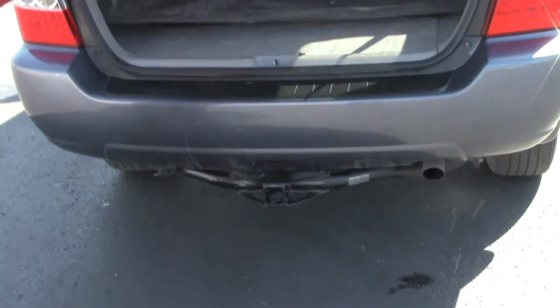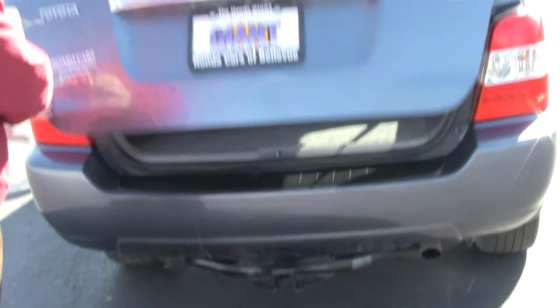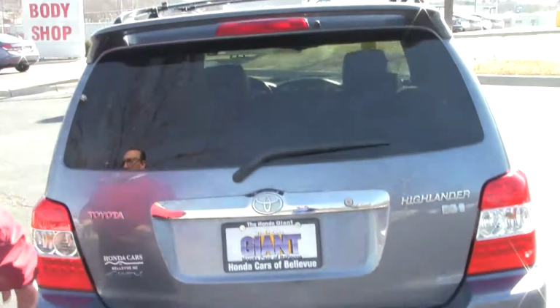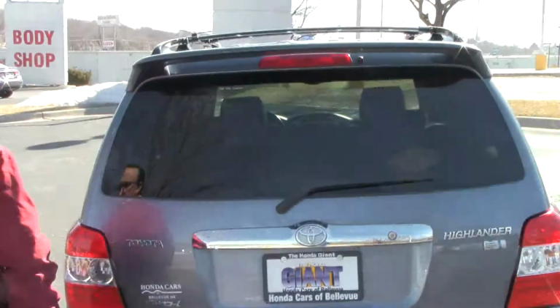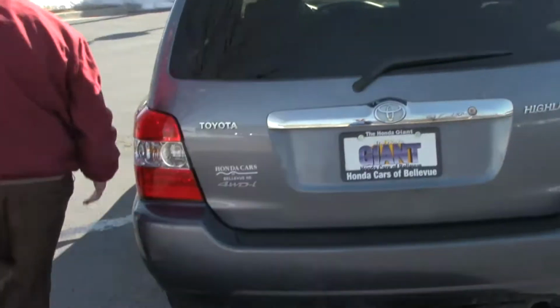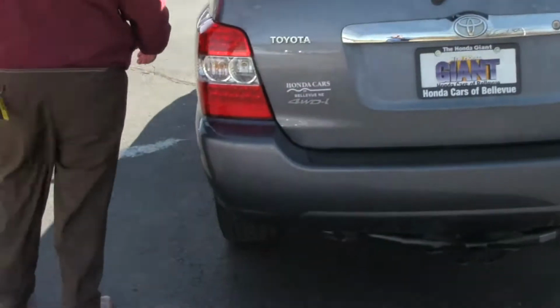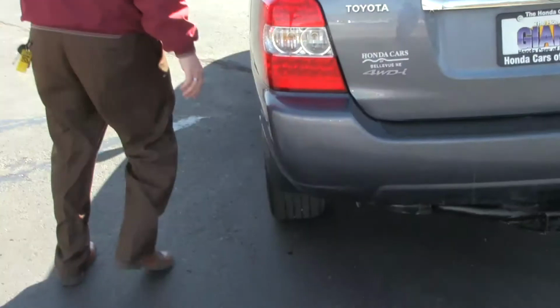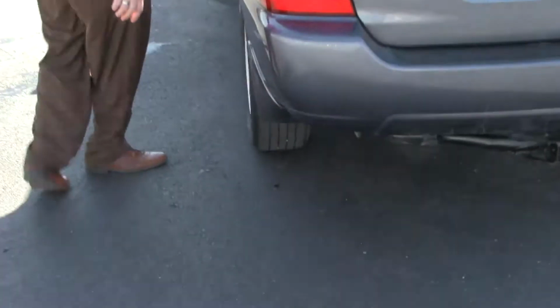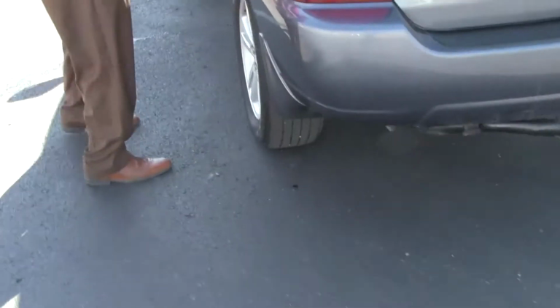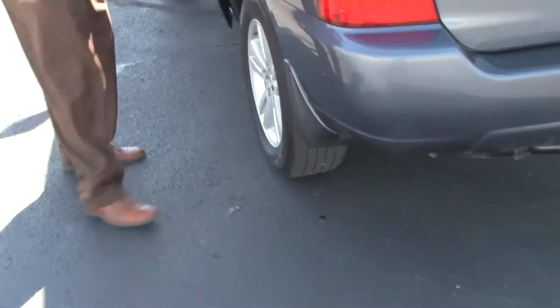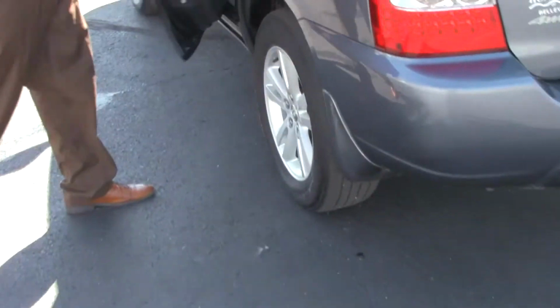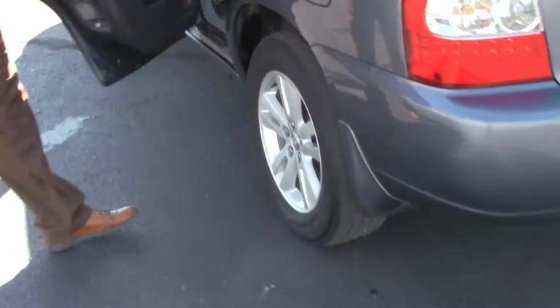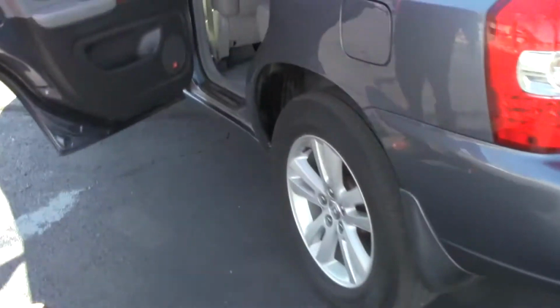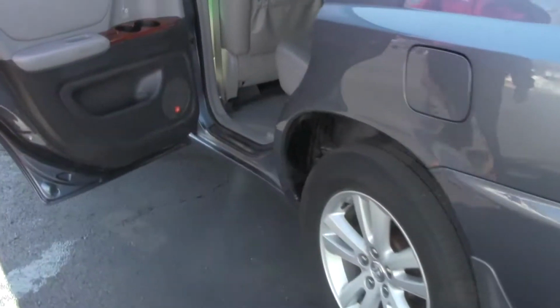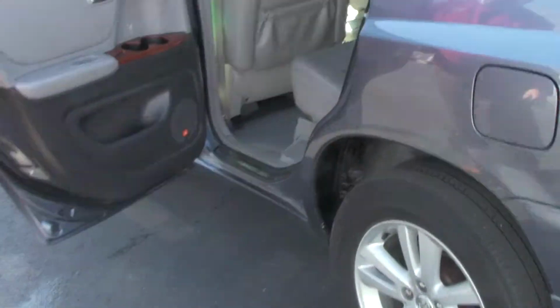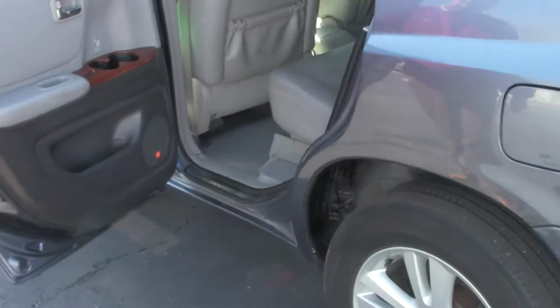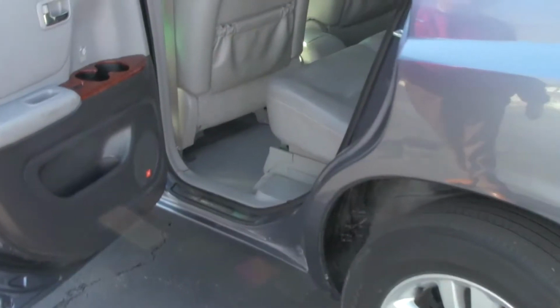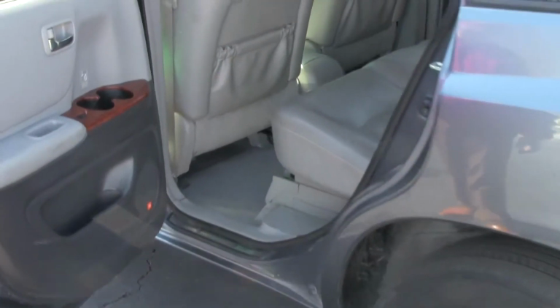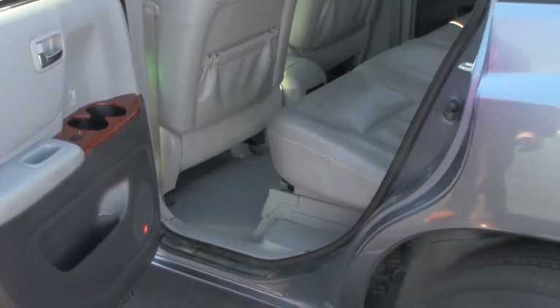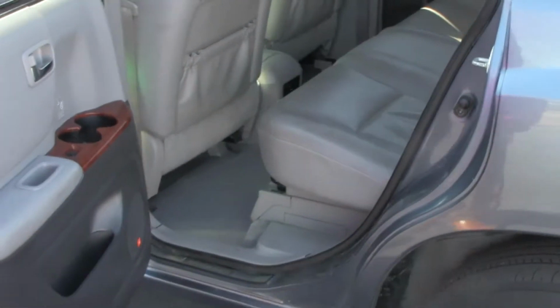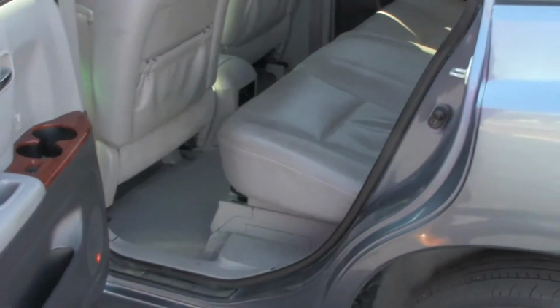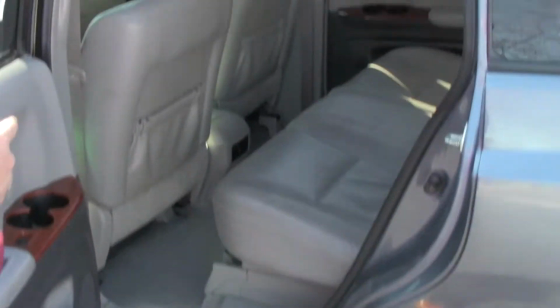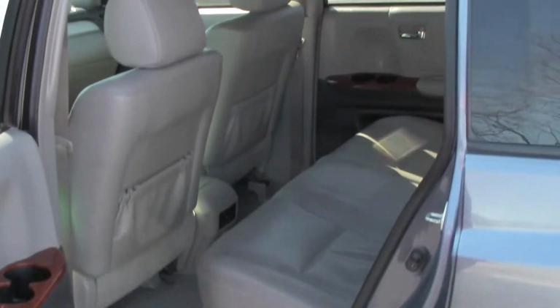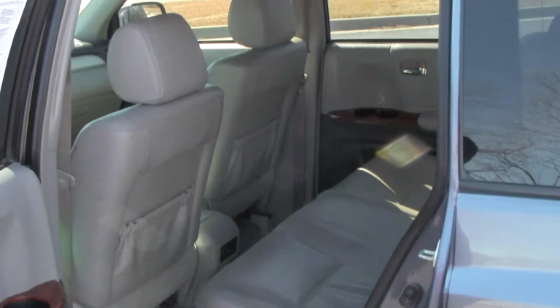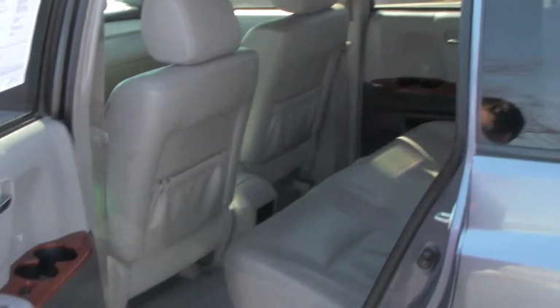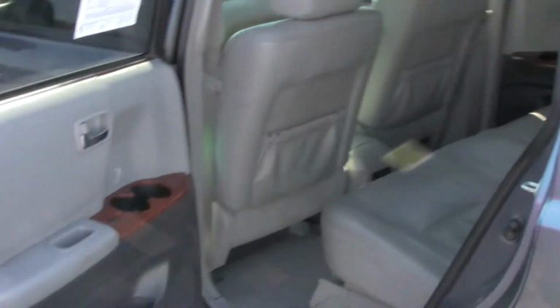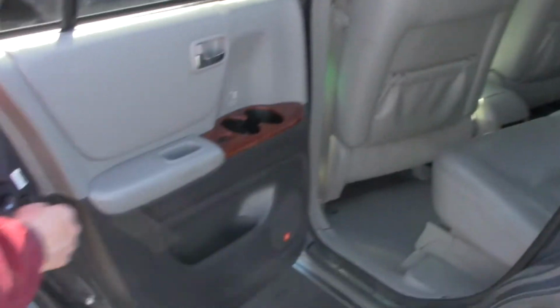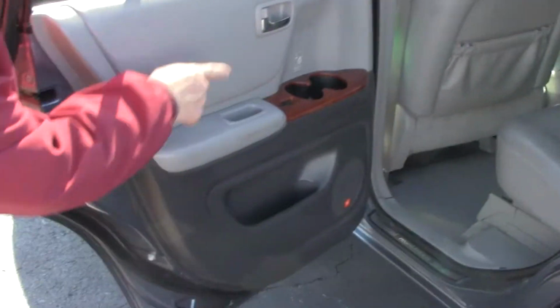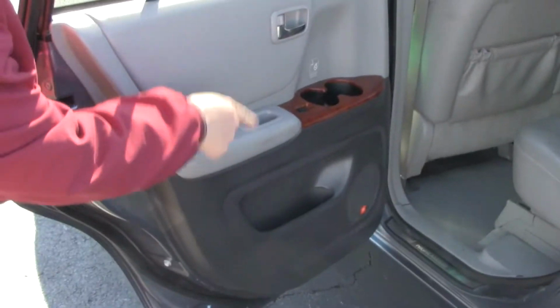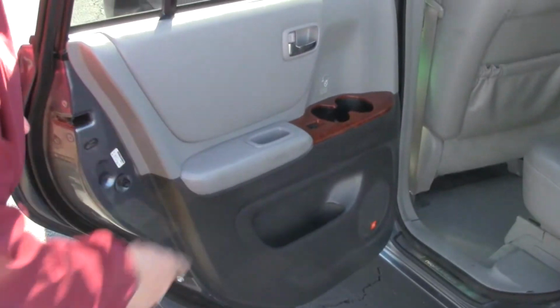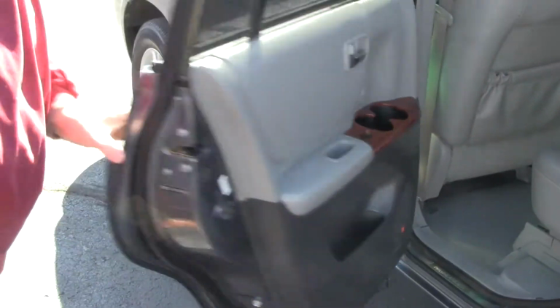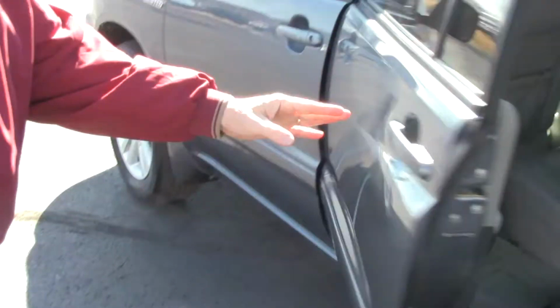The Highlander — this one is a 7-passenger with lots of leg room space in the back. Map pockets, child security door locks, and cup holders and storage in the doors.